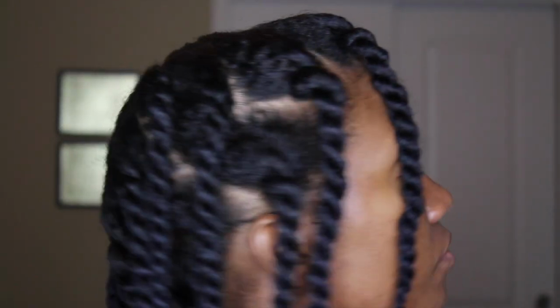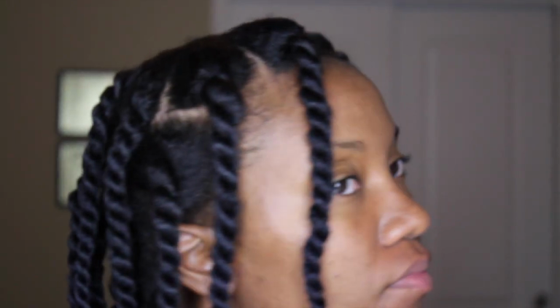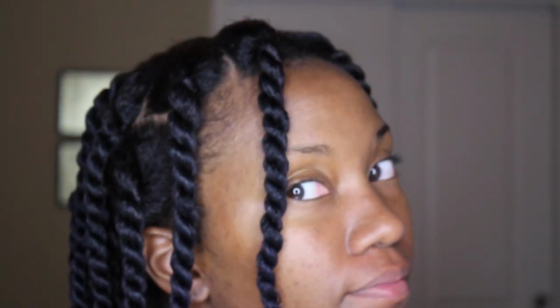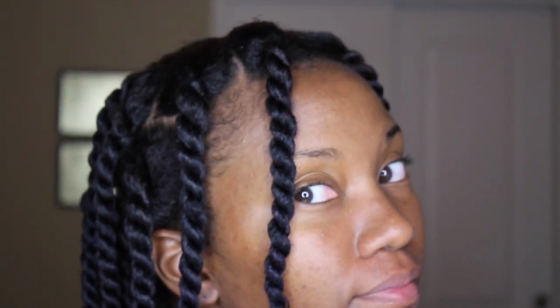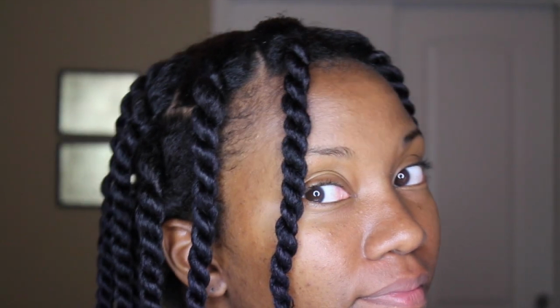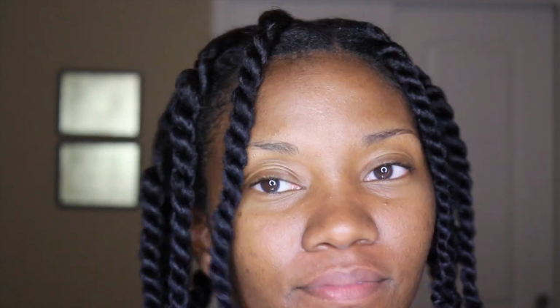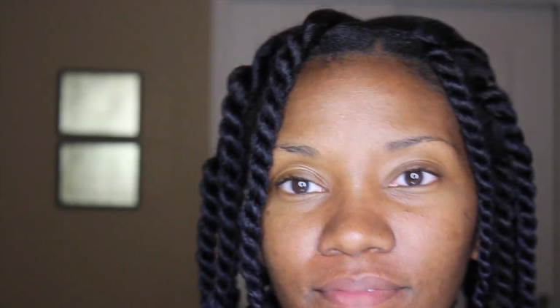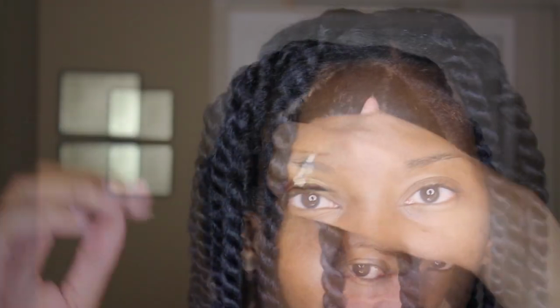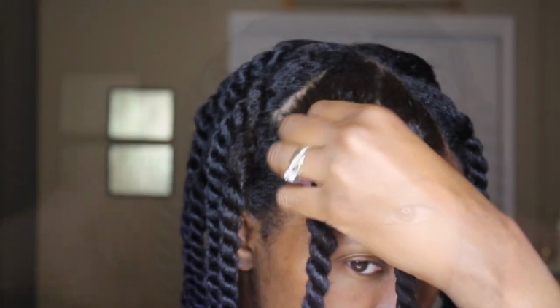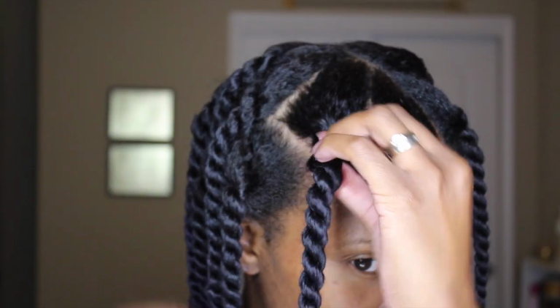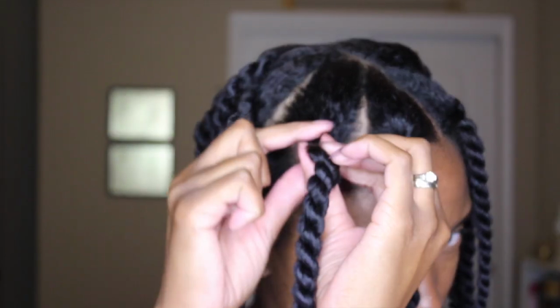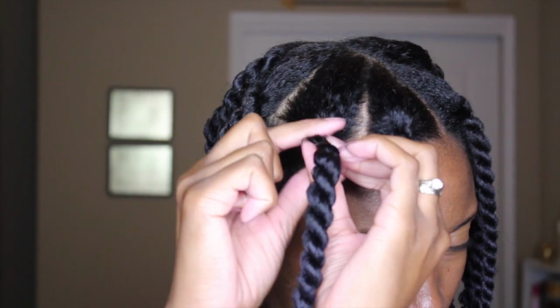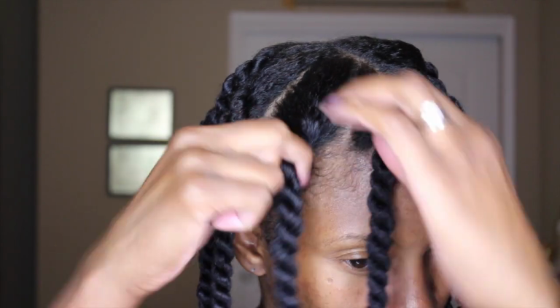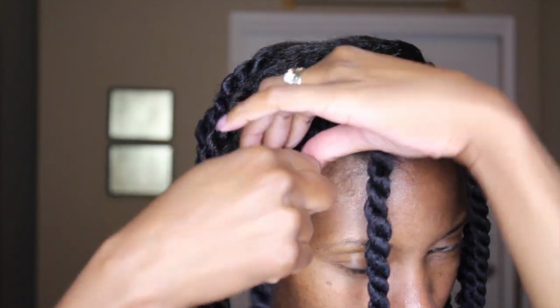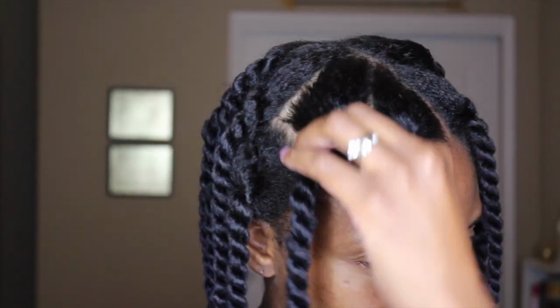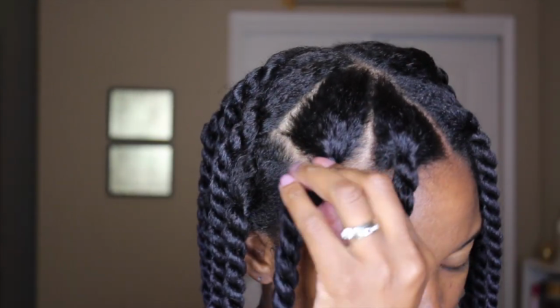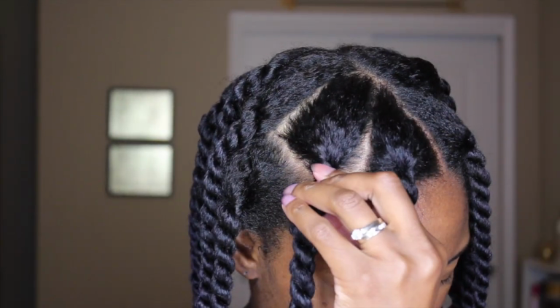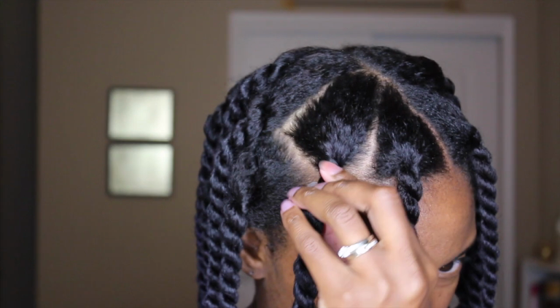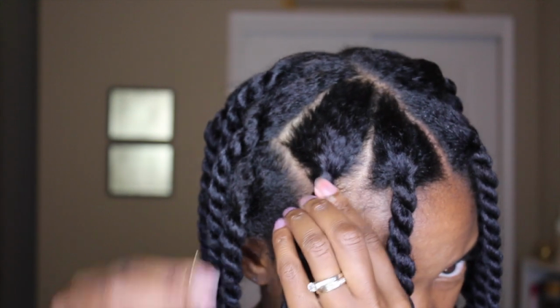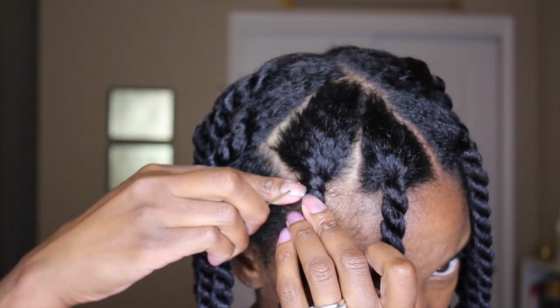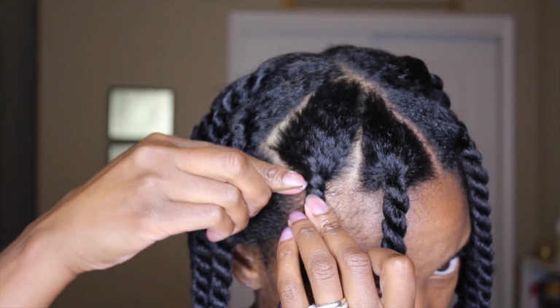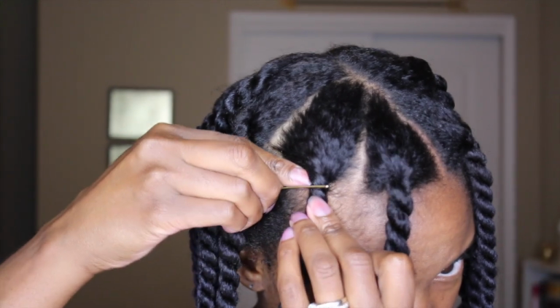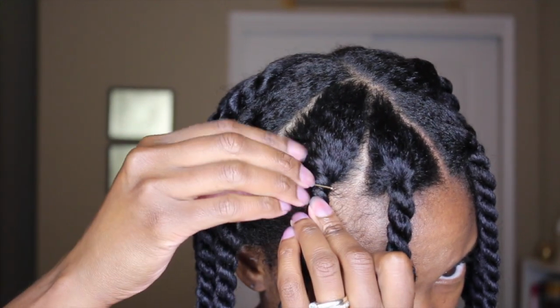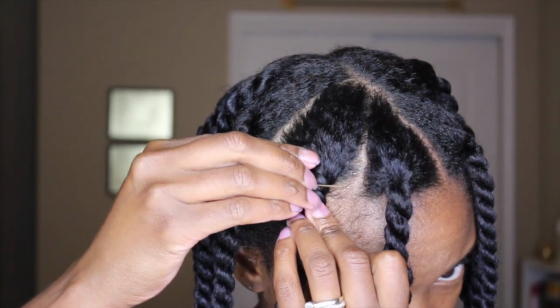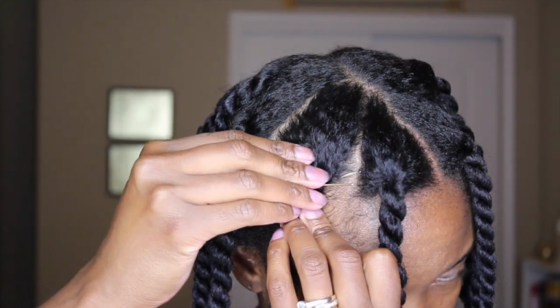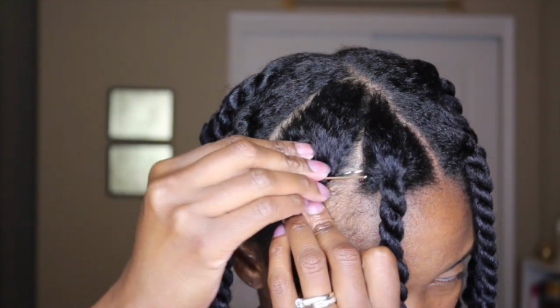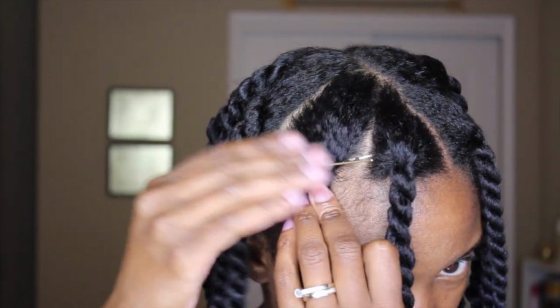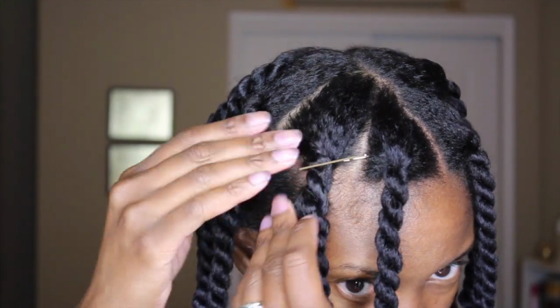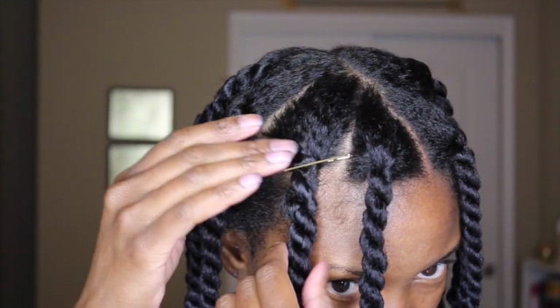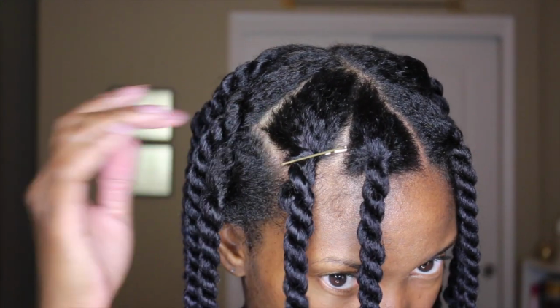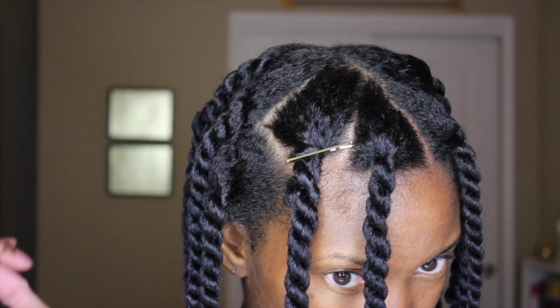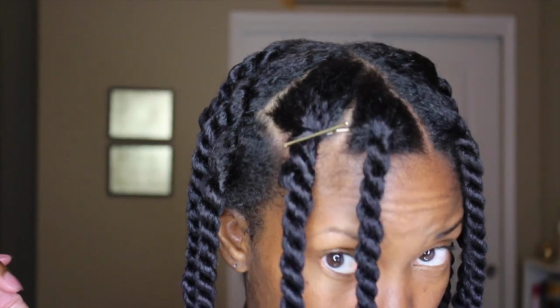Now that I'm all finished, I'm going to allow my hair to completely air dry overnight. And if you have difficulty keeping your twists together at the root, you can always apply a bobby pin to keep it from unraveling.